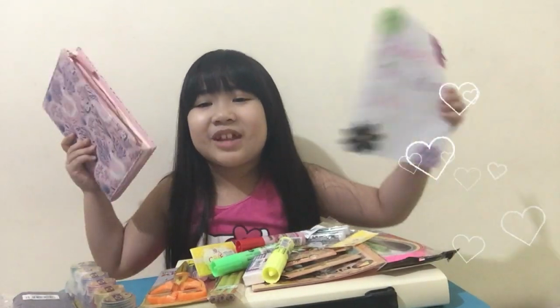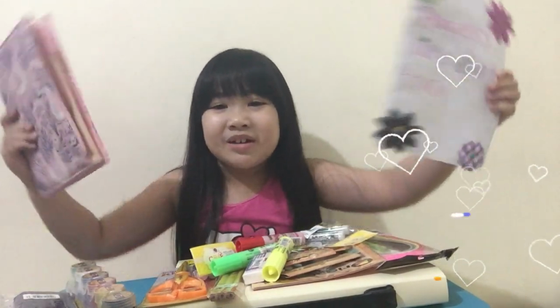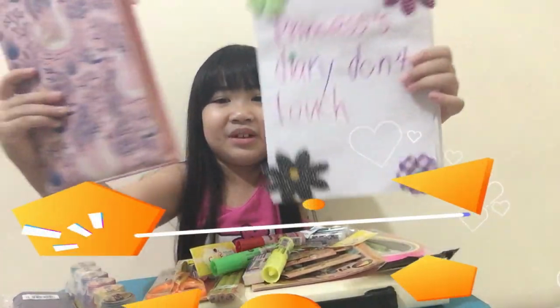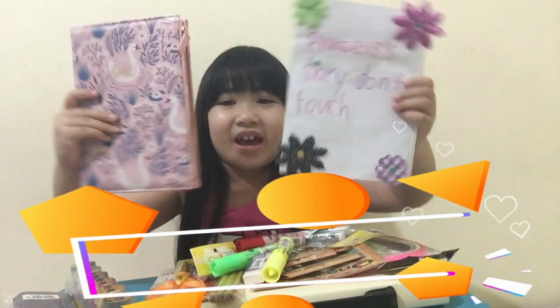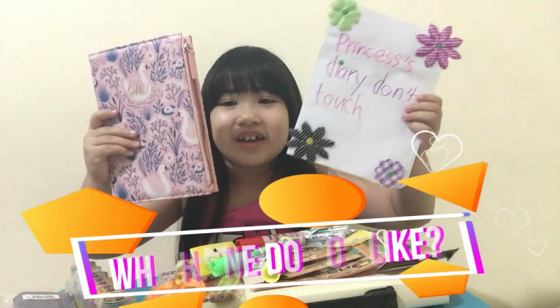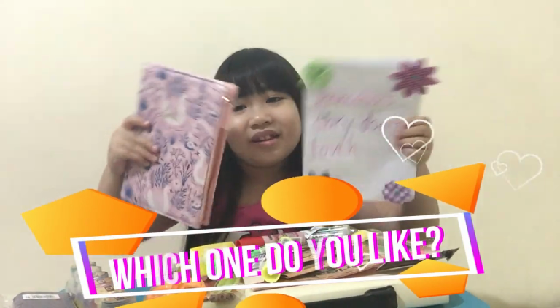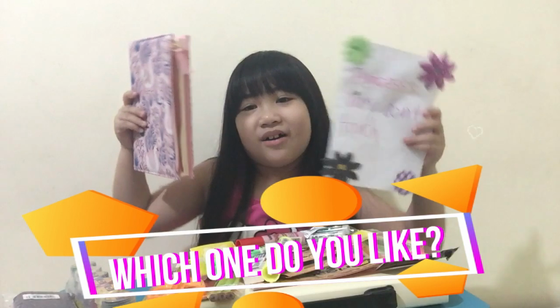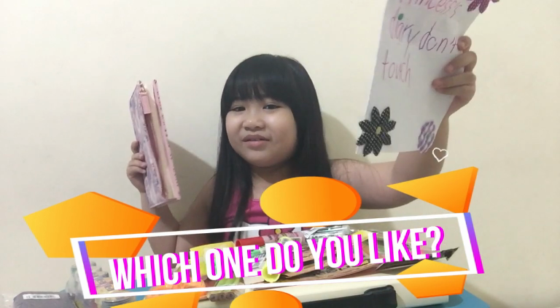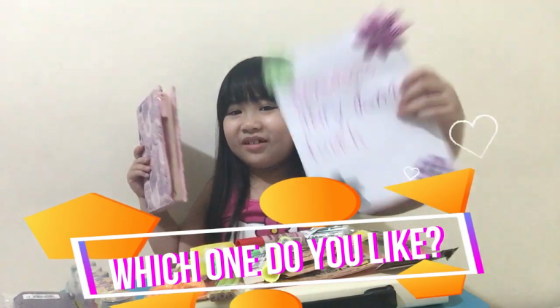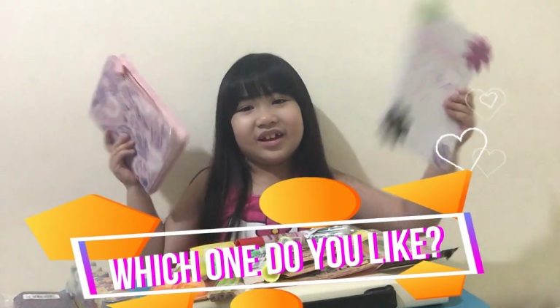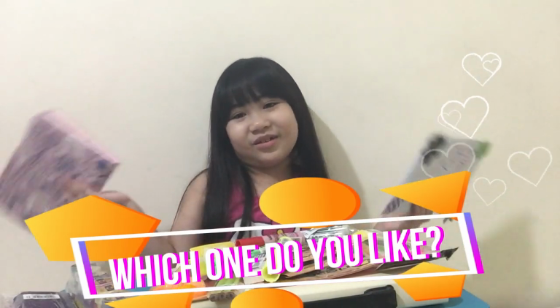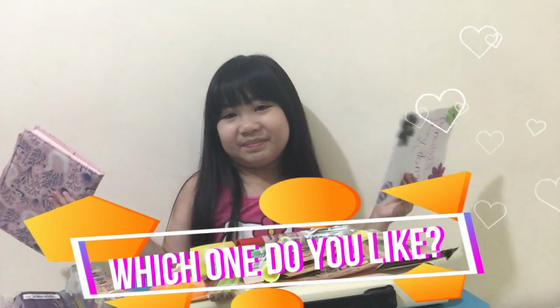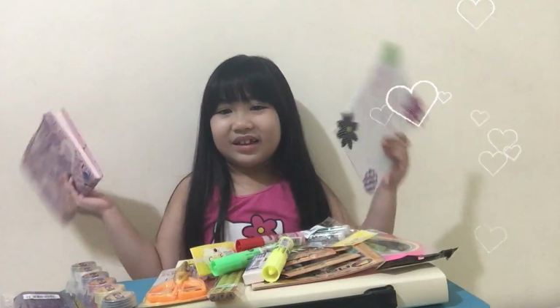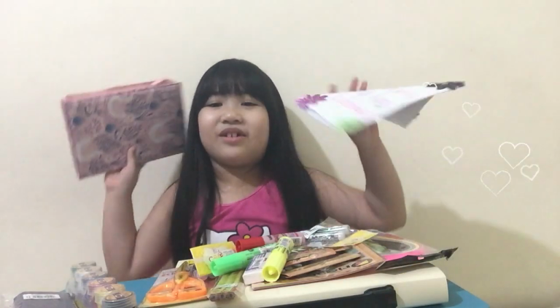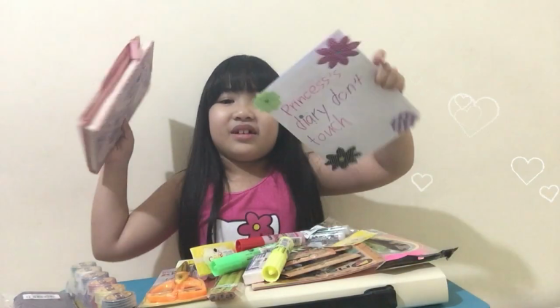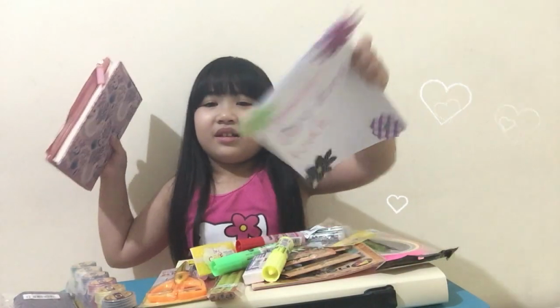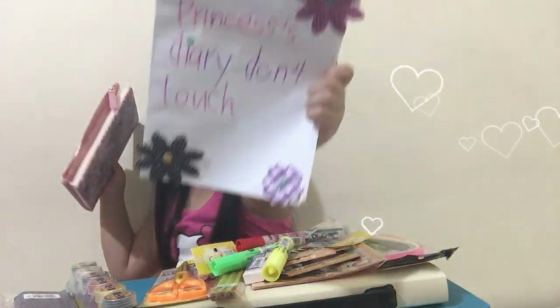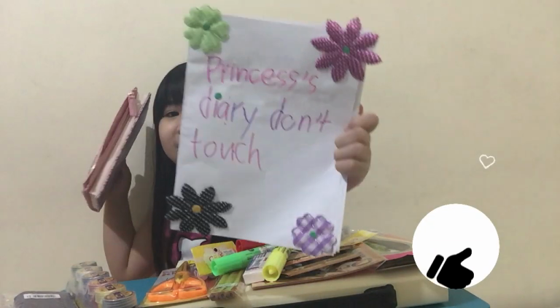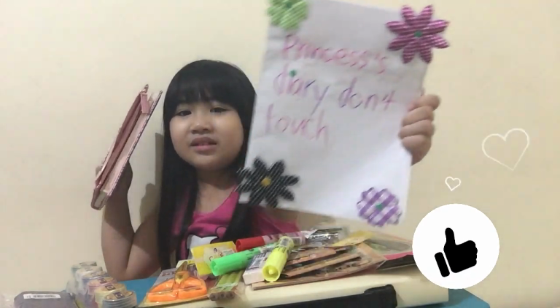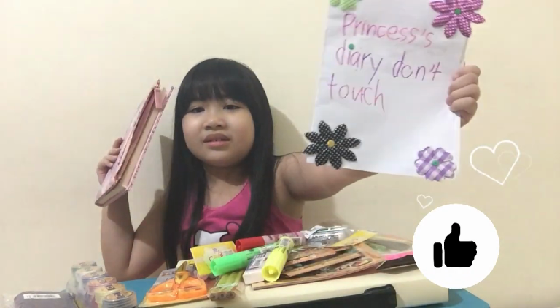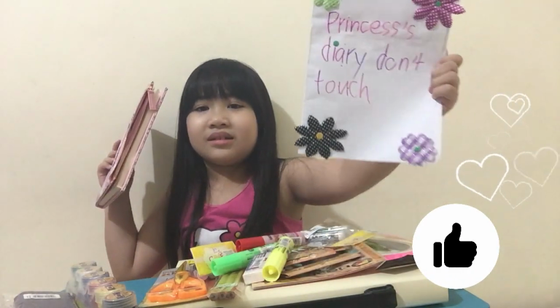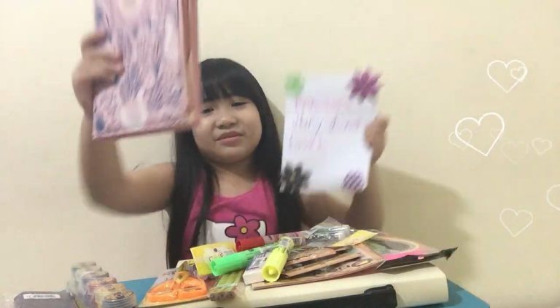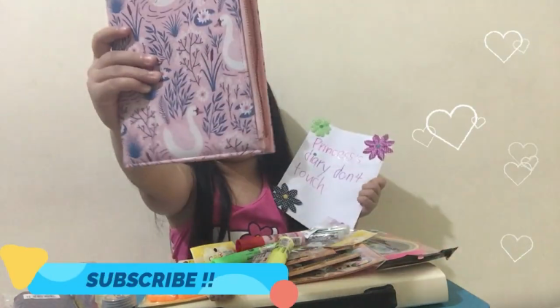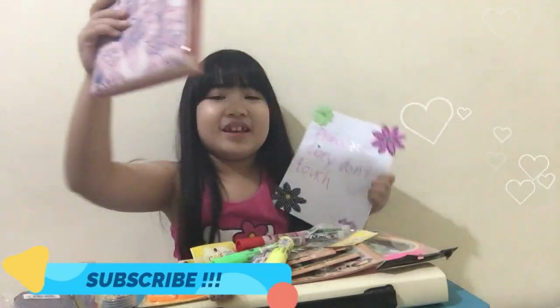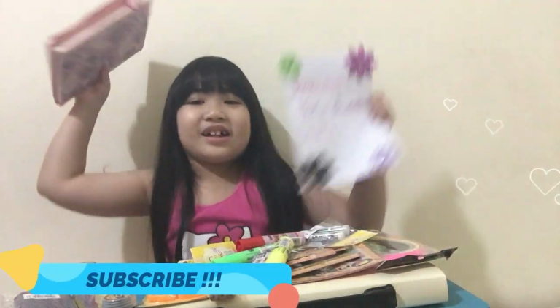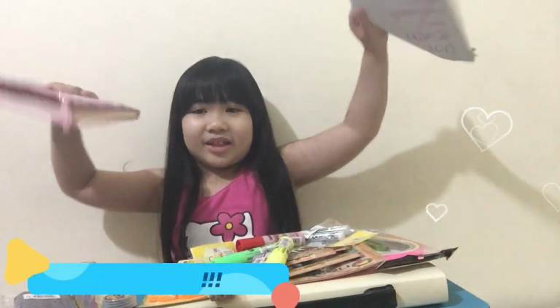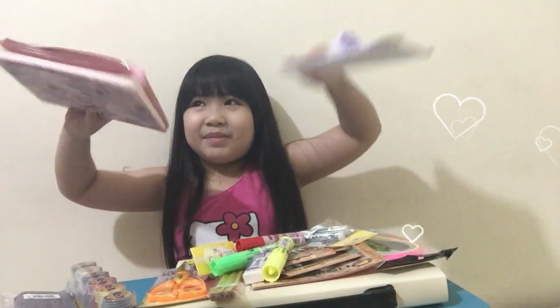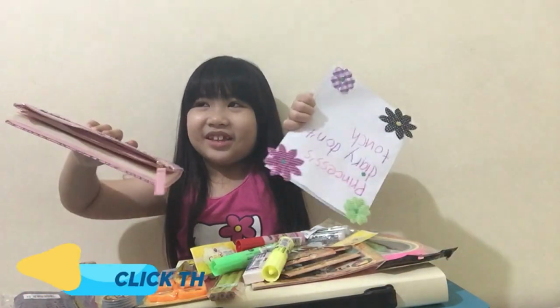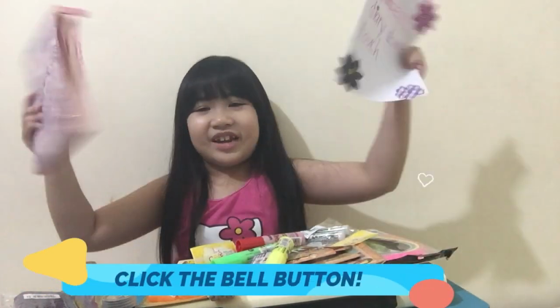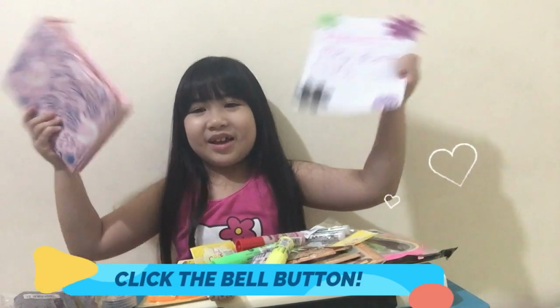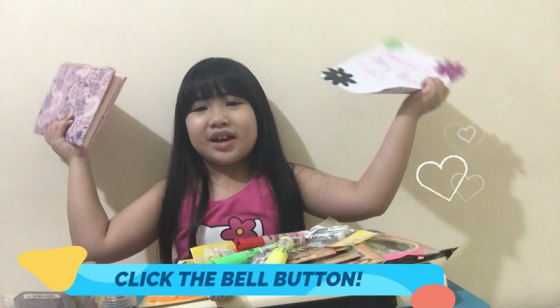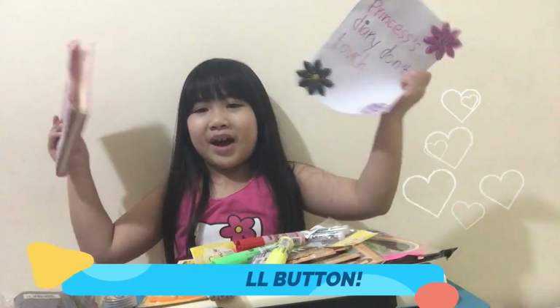Comment down below which one do you like — the old one or the new one. Like, subscribe, click the bell button. See you next time. Bye!